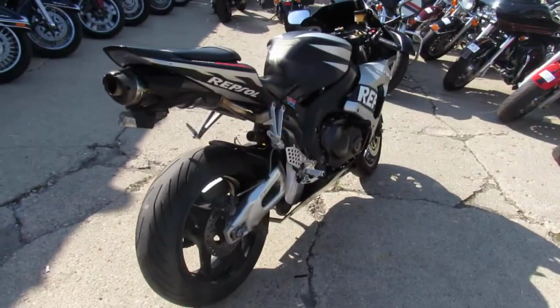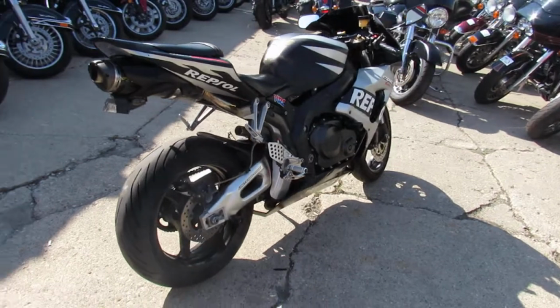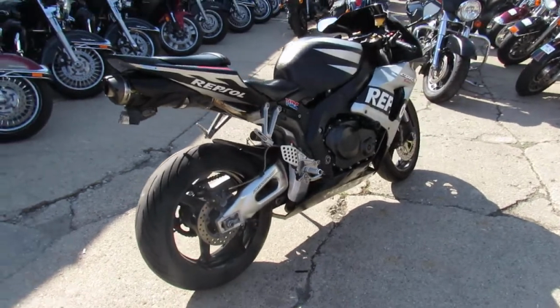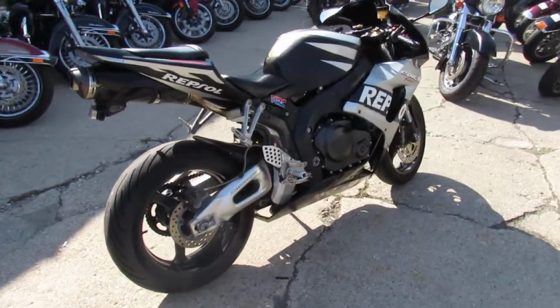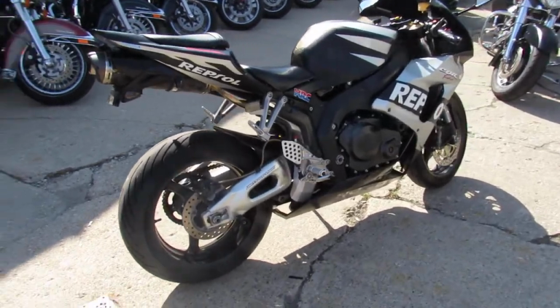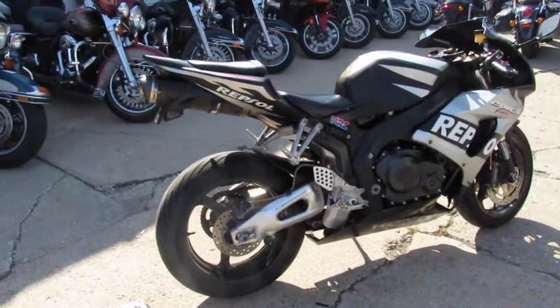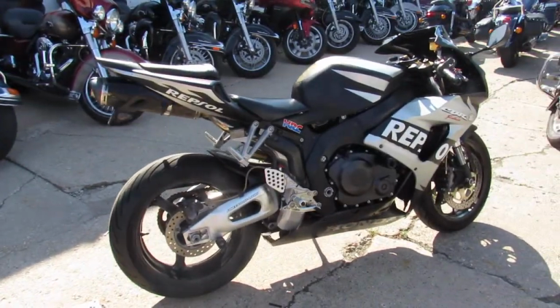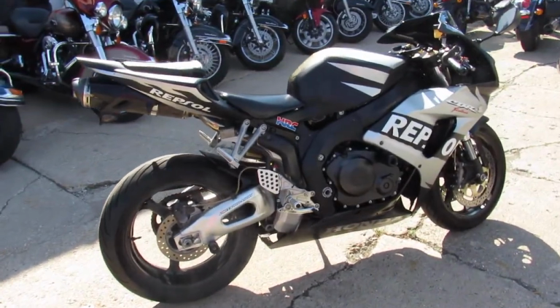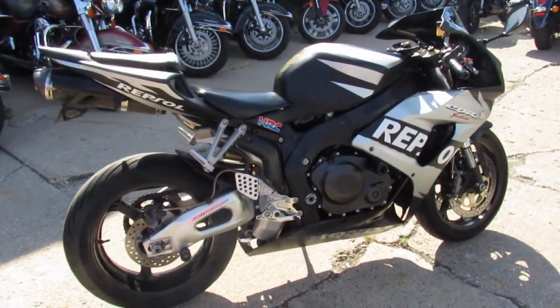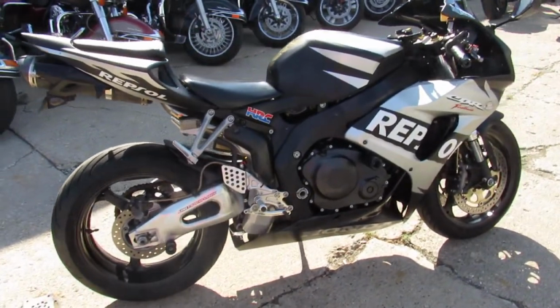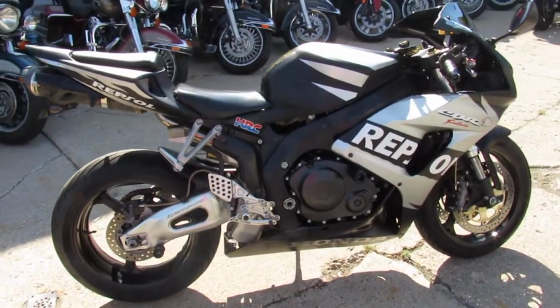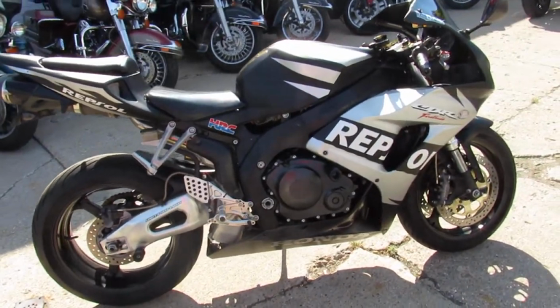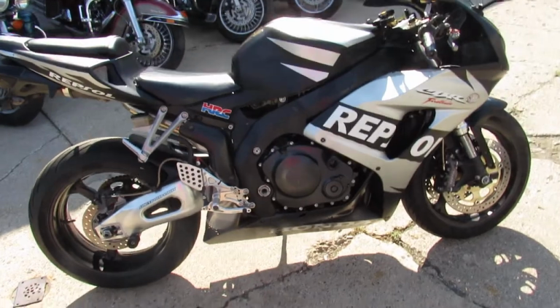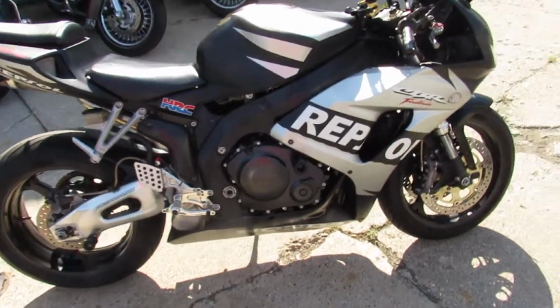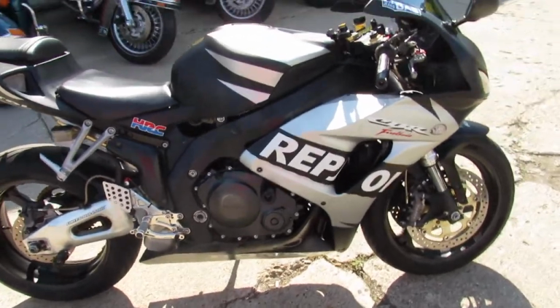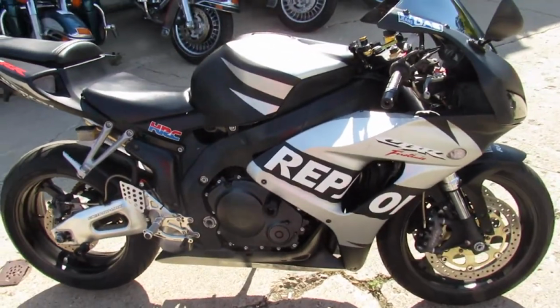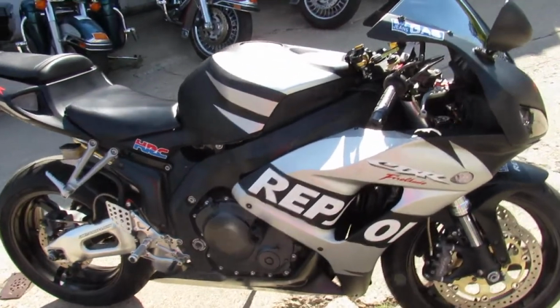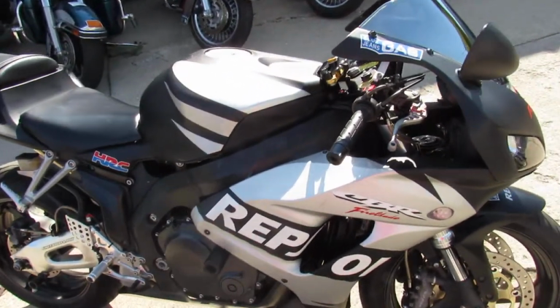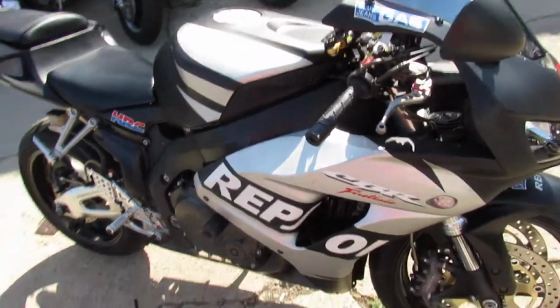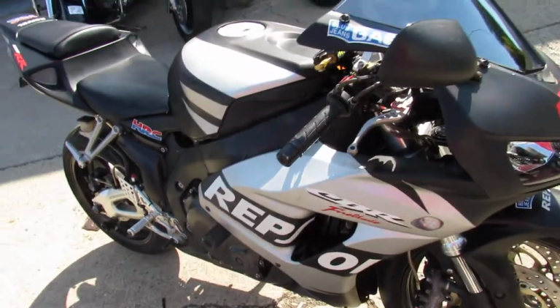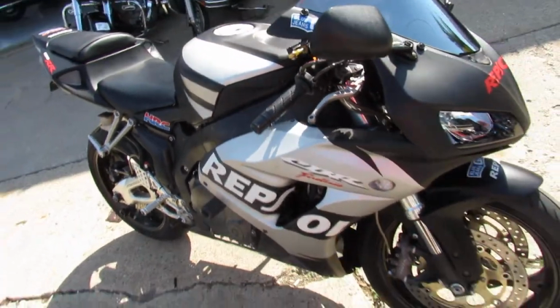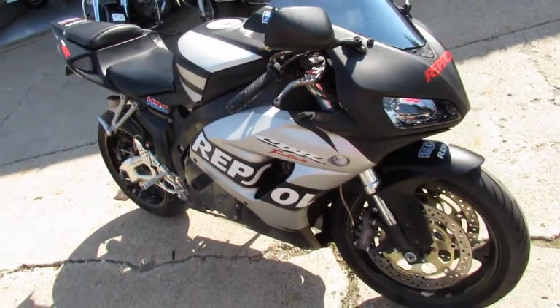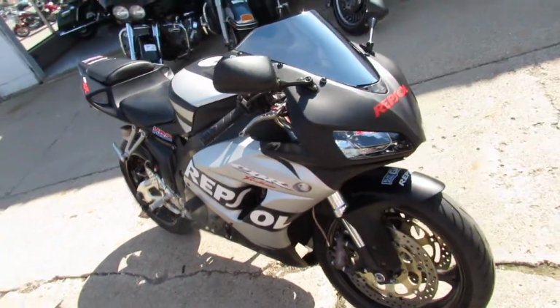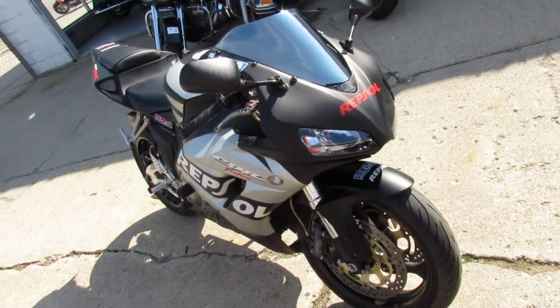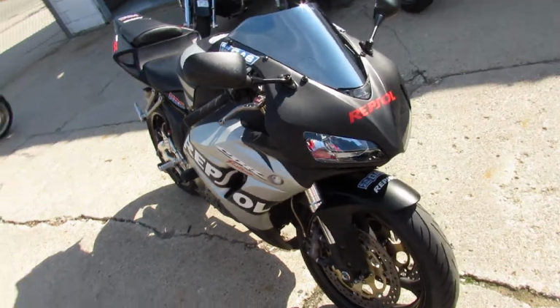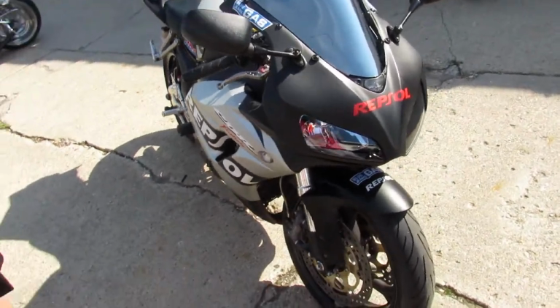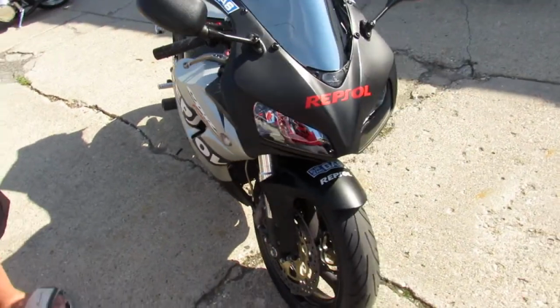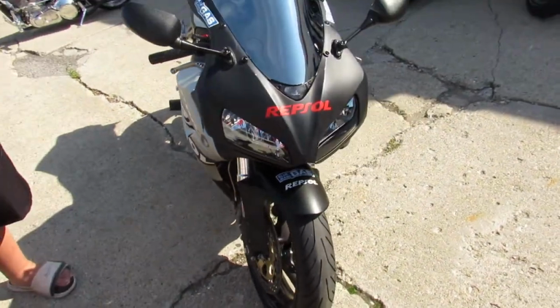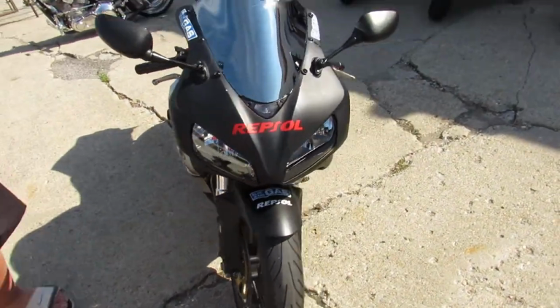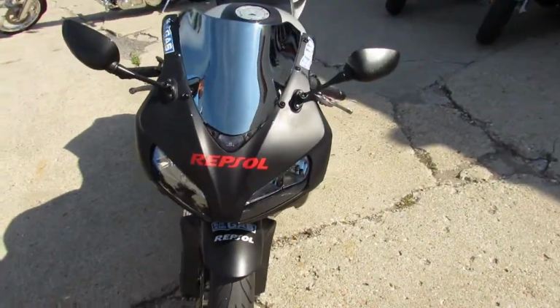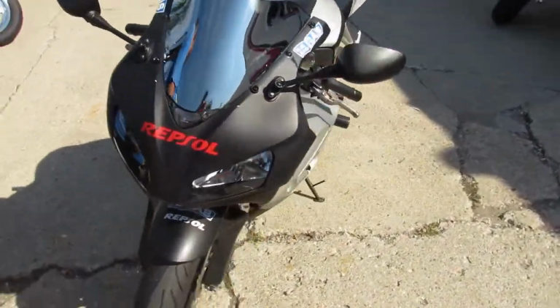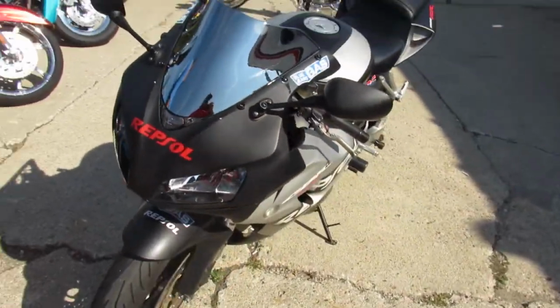This Repsol matte black has all the extras: frame sliders, rear spindles, CRG levers, a blacked out windshield, Hyper Pro steering stabilizer, and the Two Brothers carbon fiber exhaust makes this 1000R sound as cool as it looks.